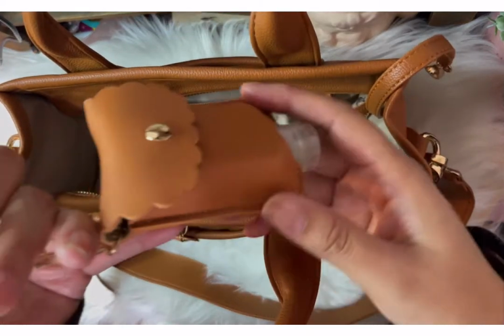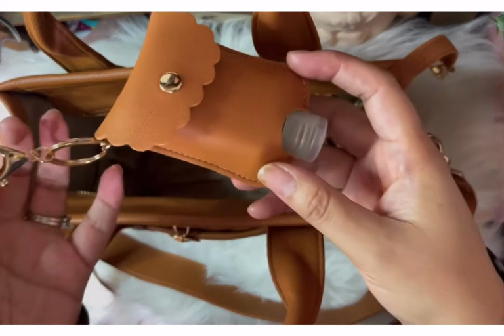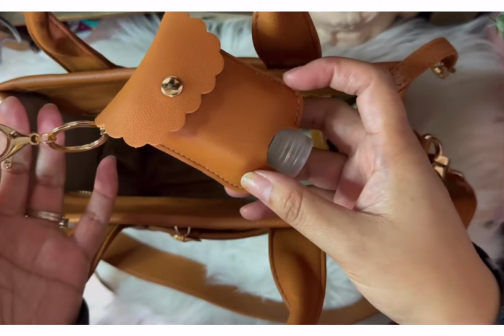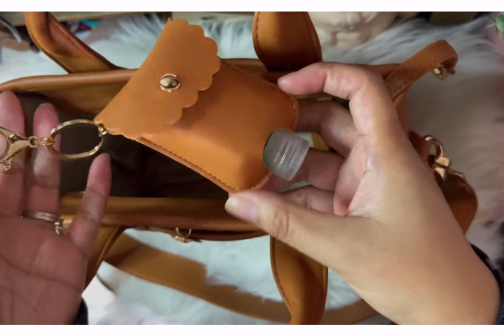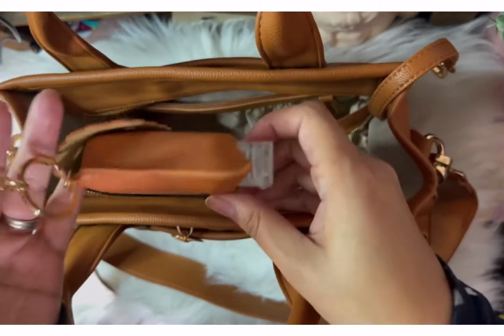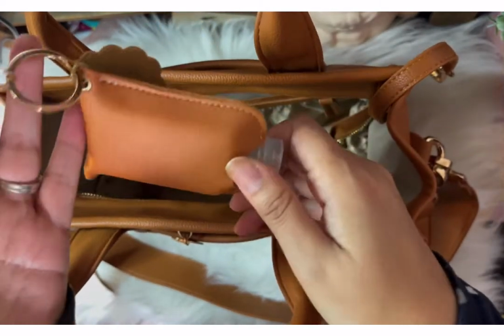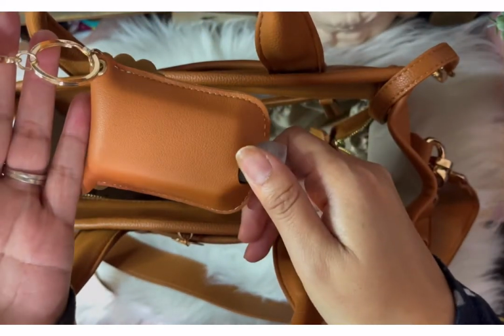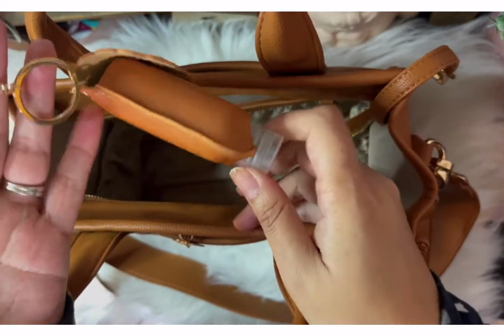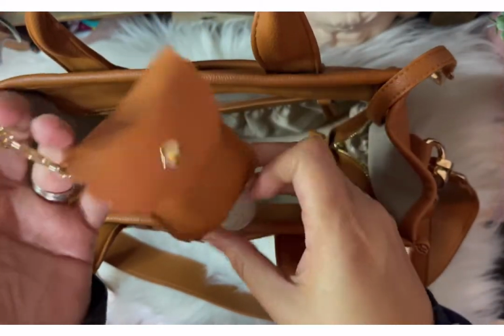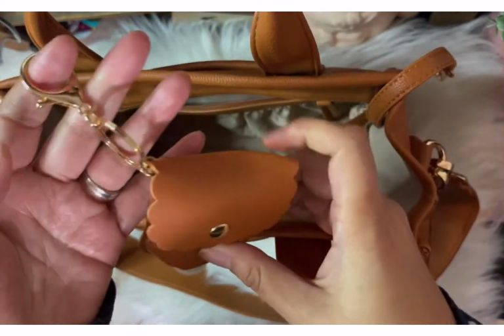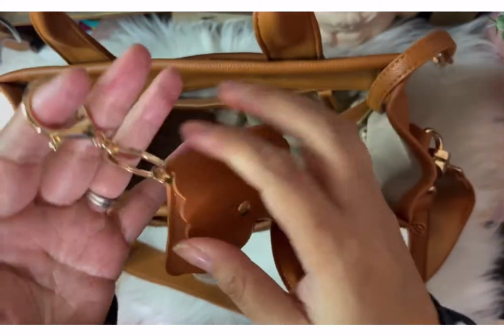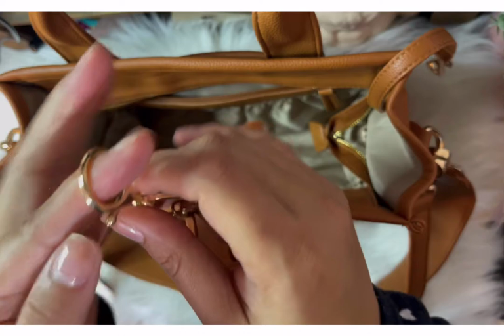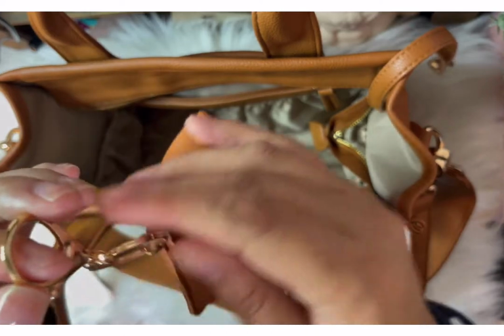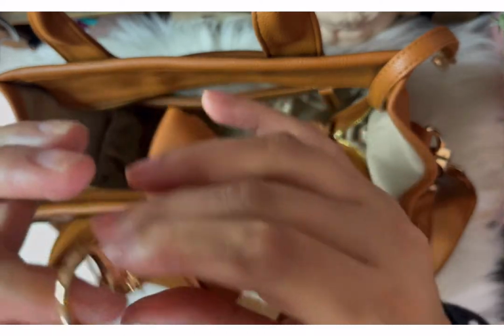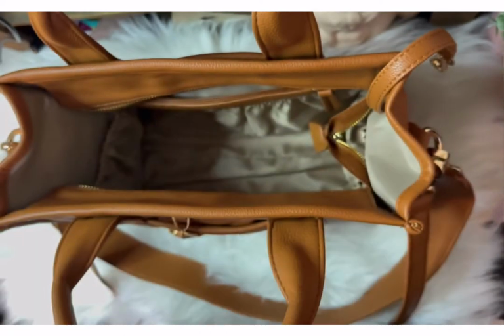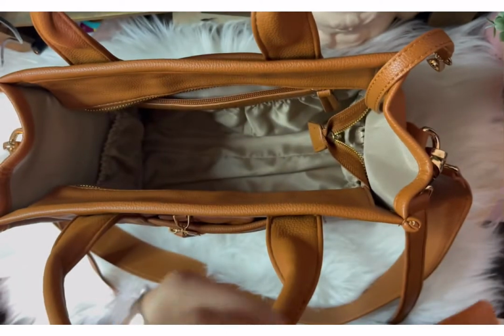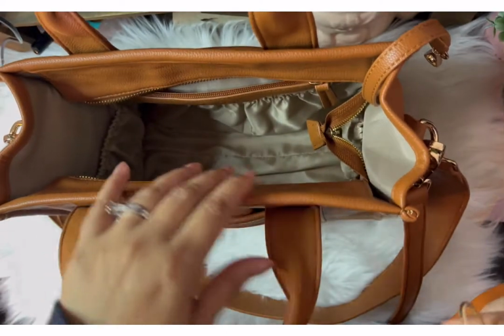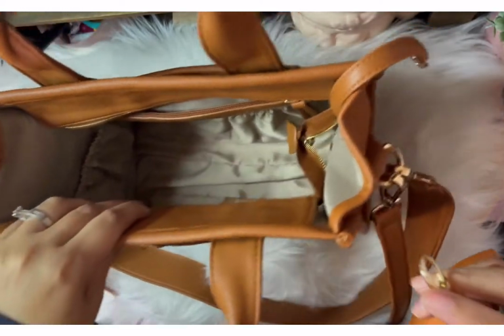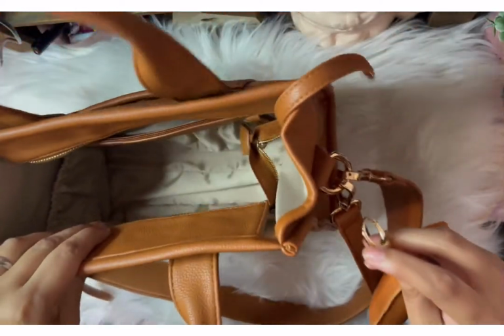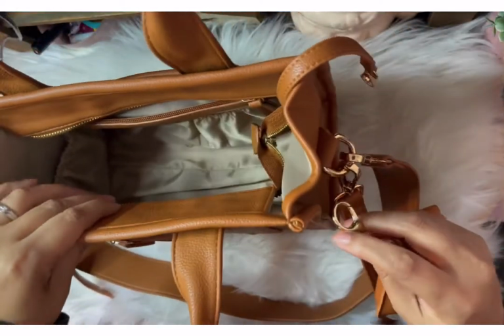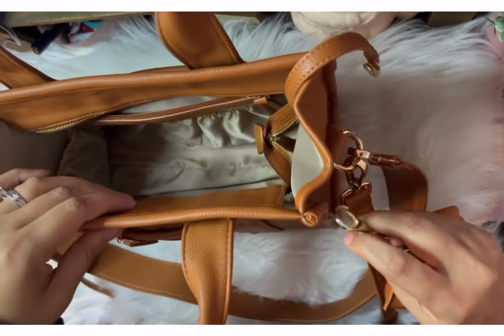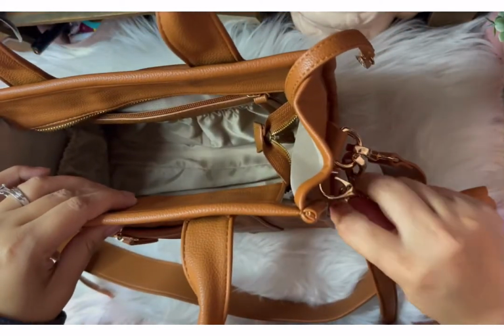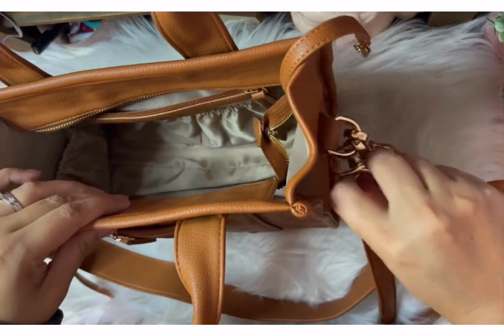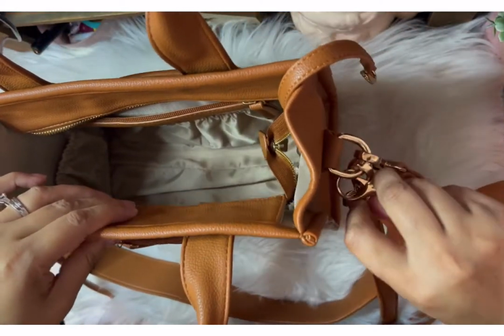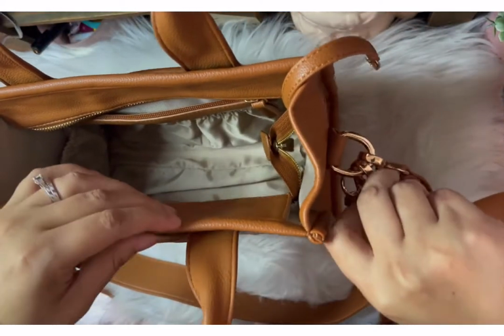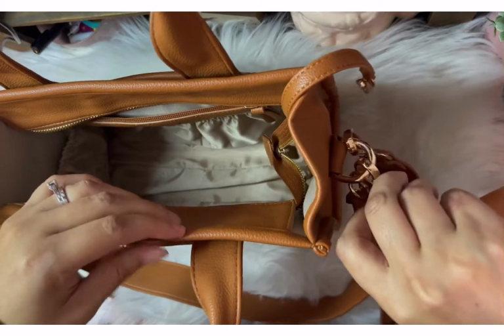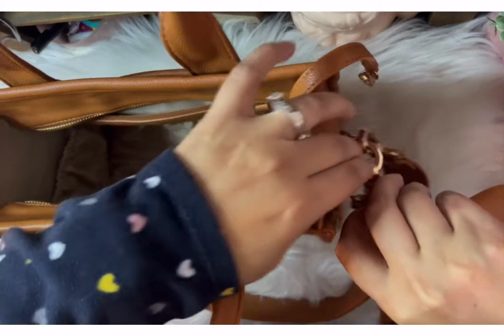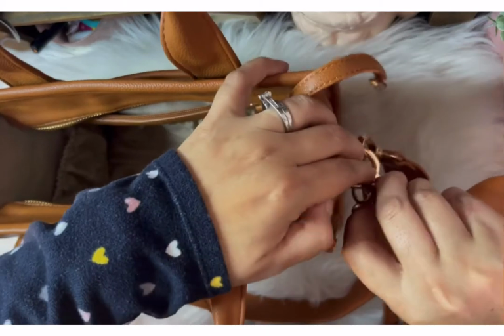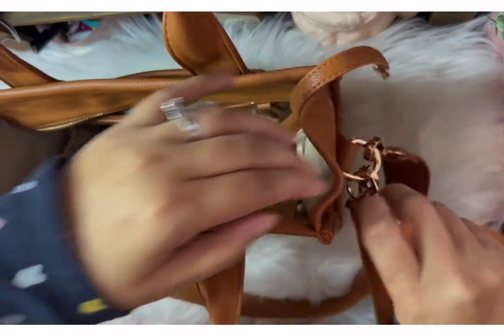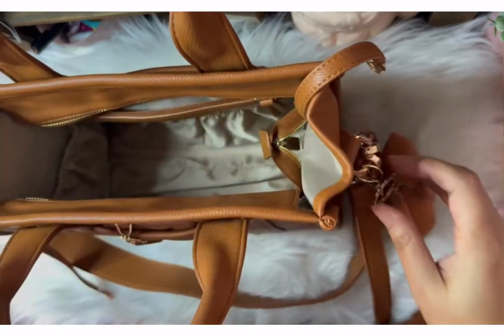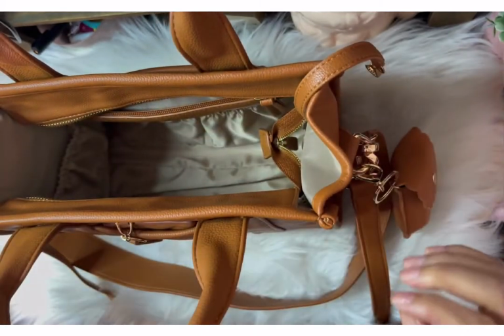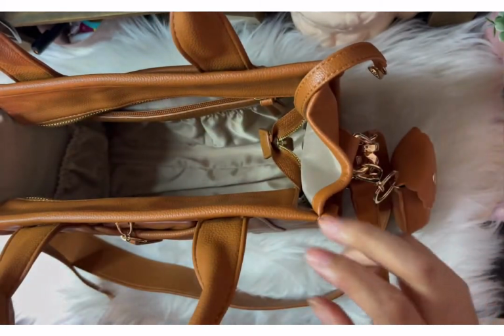And then this is the hand sanitizer holder that it also came with. All the gold hardware — you can see. Clipping it on.